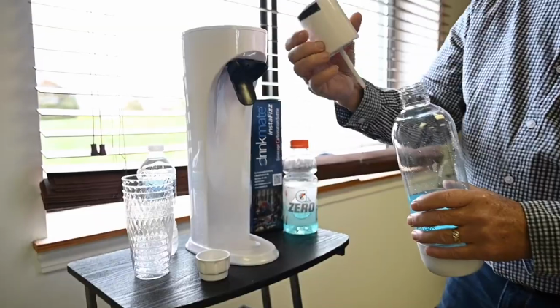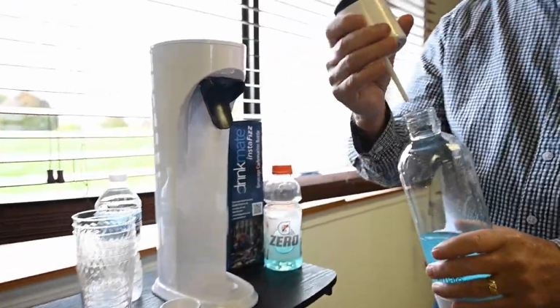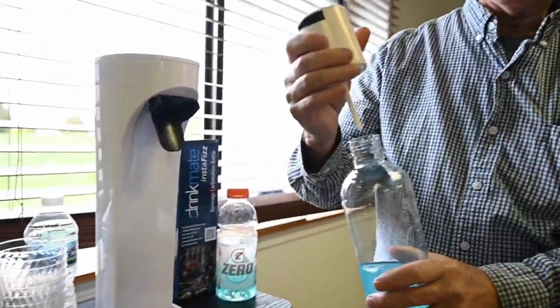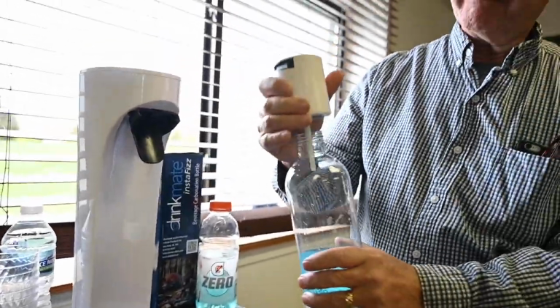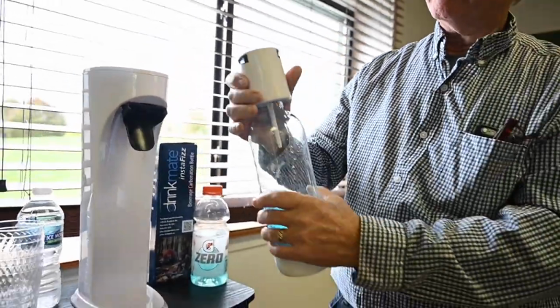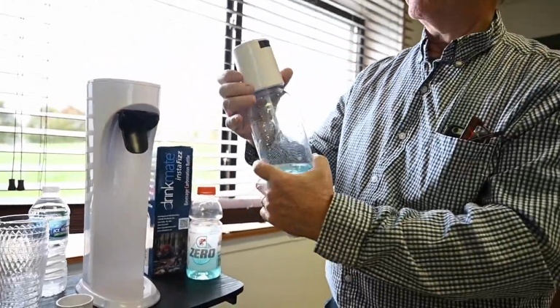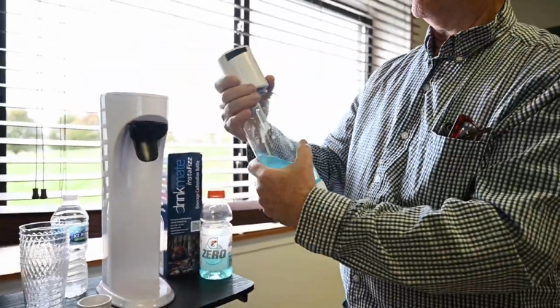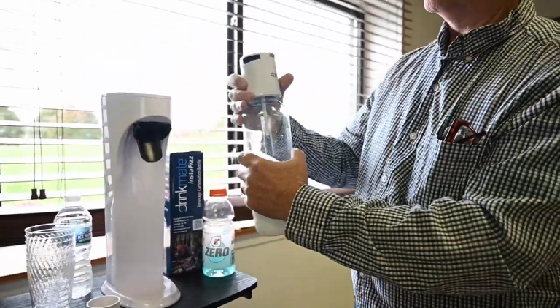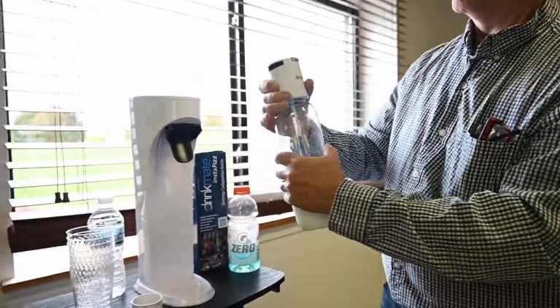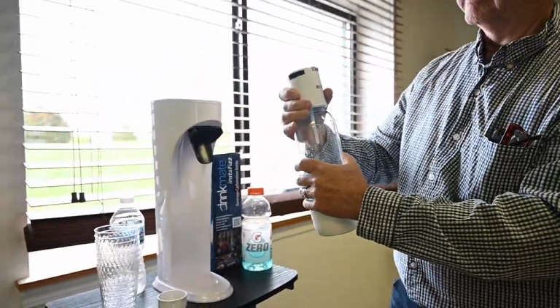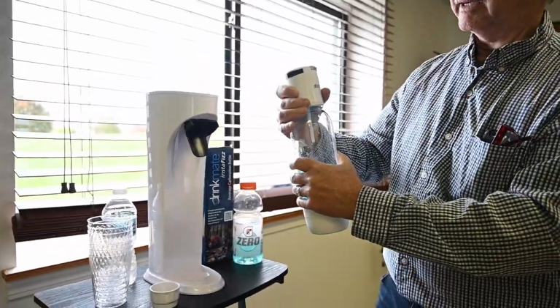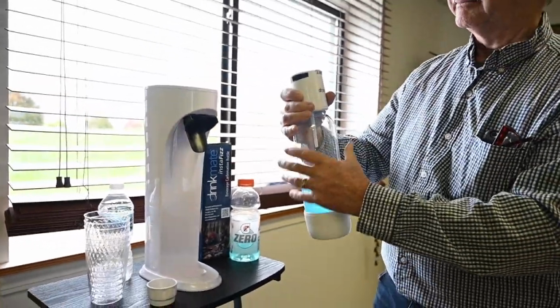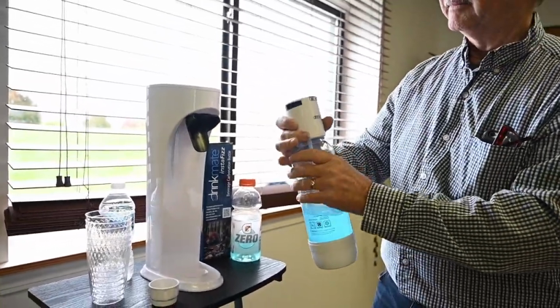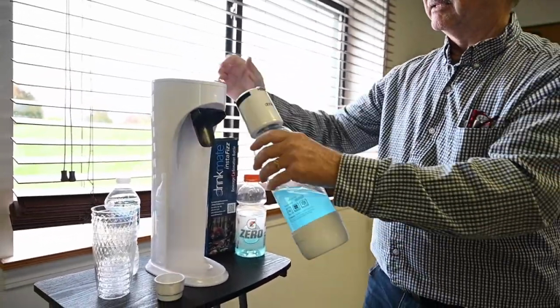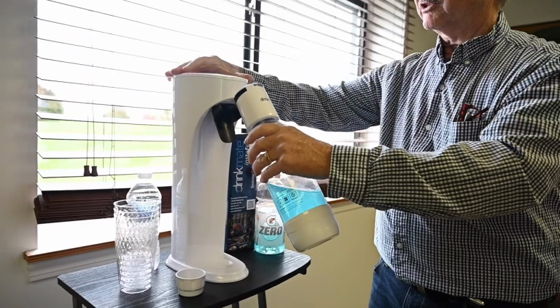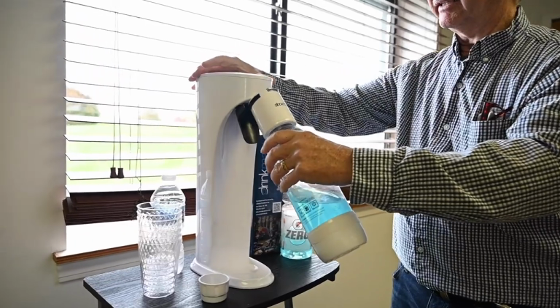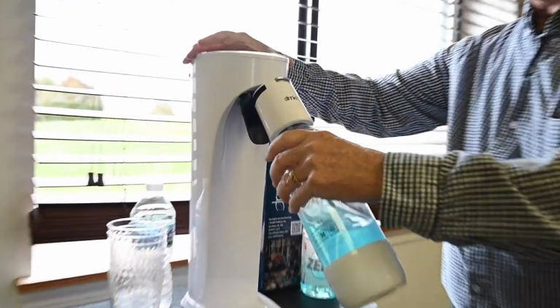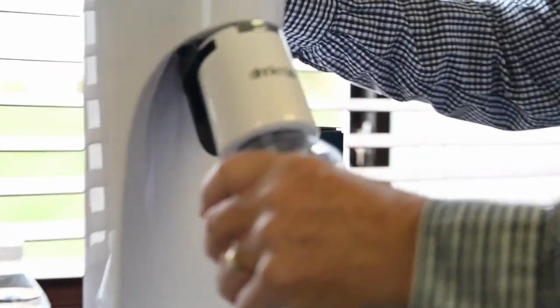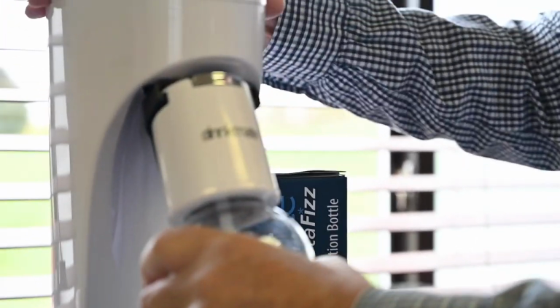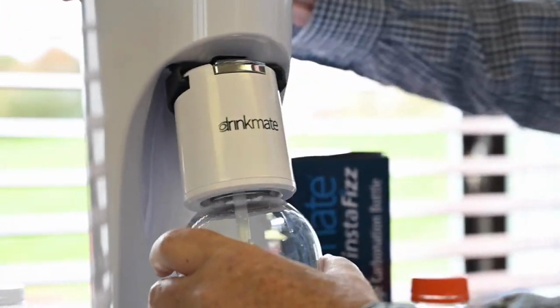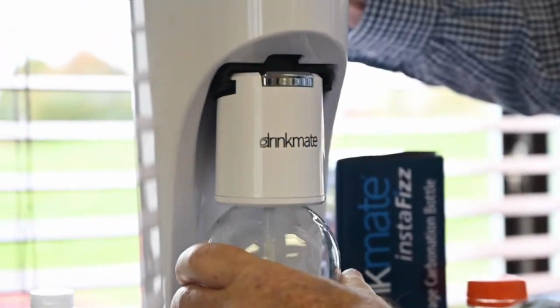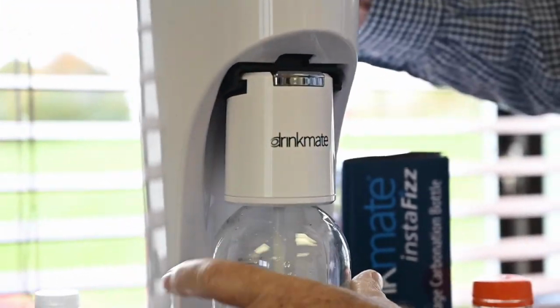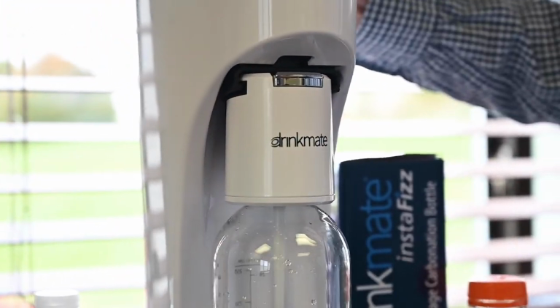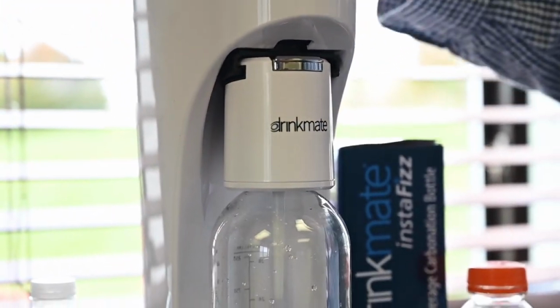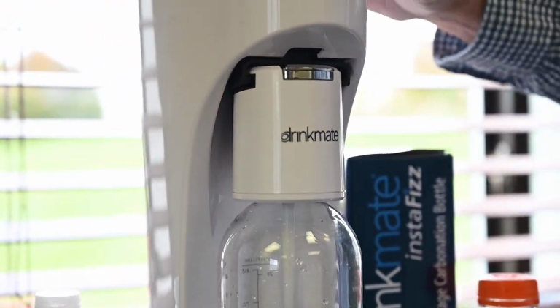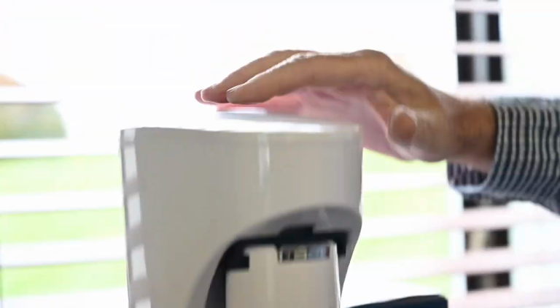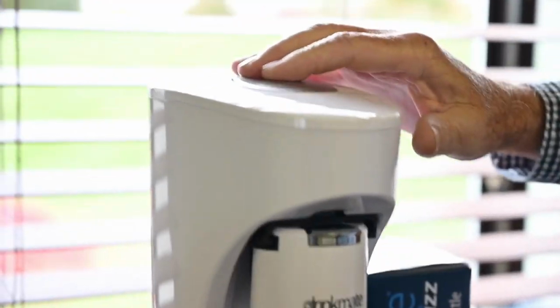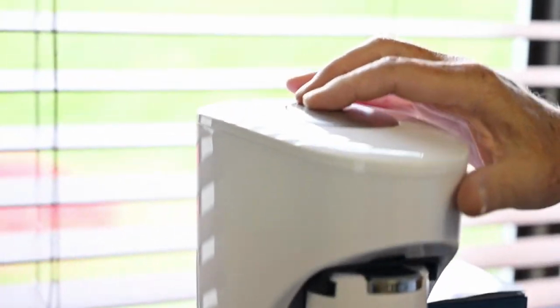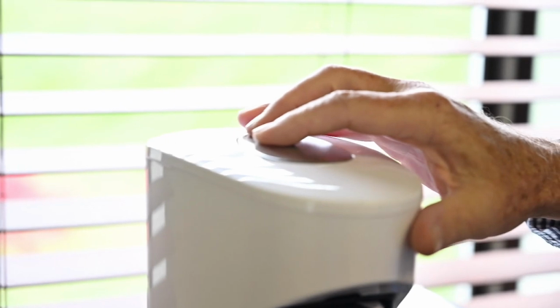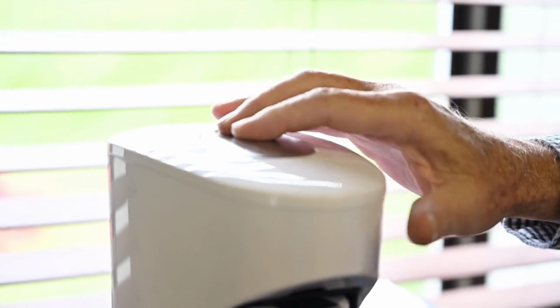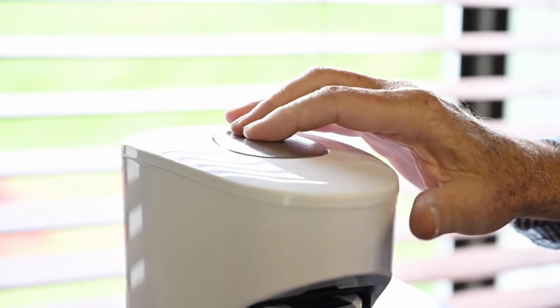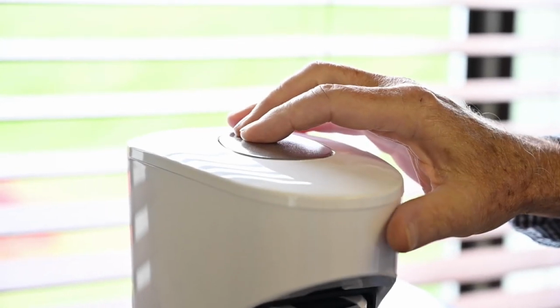Then we slide our fizz infuser on, lock it, slide it onto the machine, and this top button injects CO2.